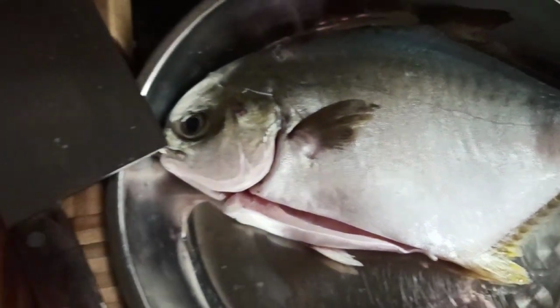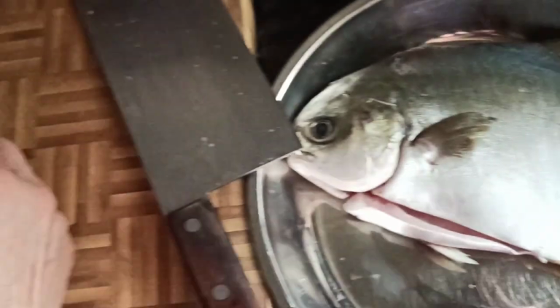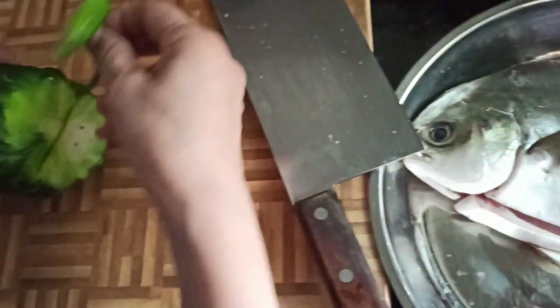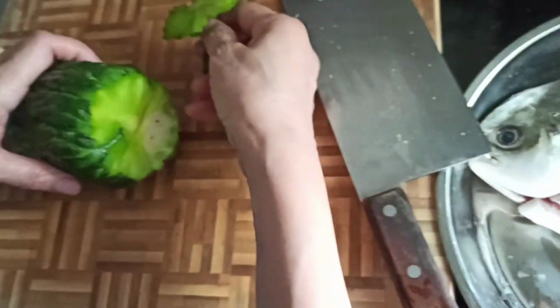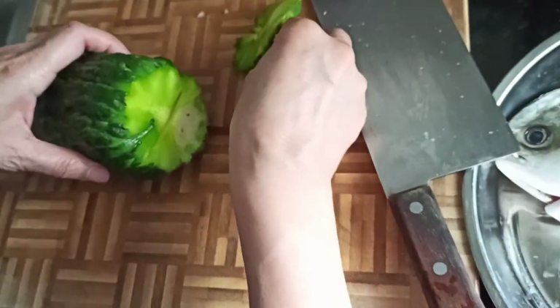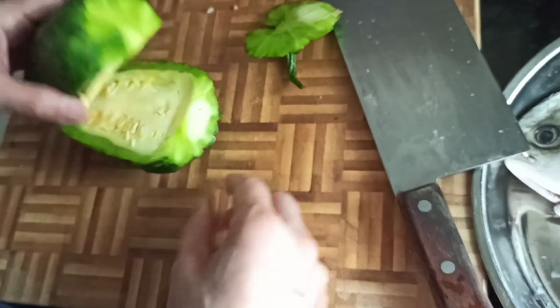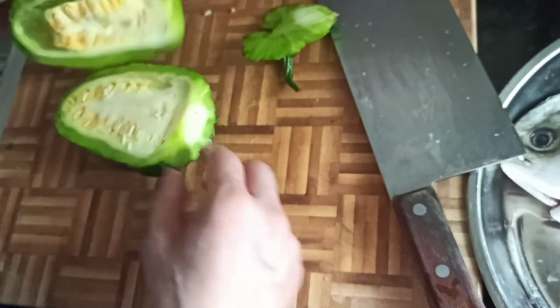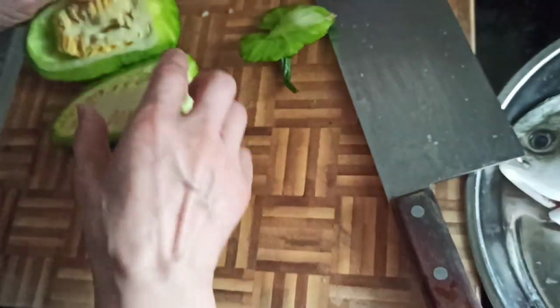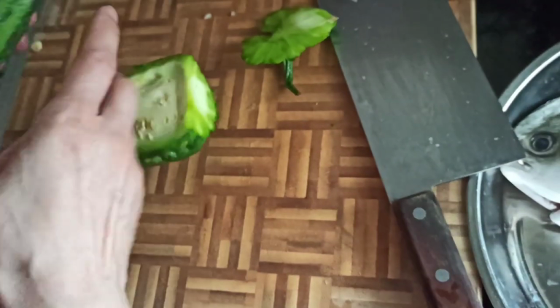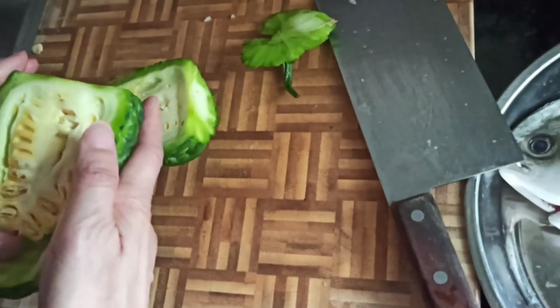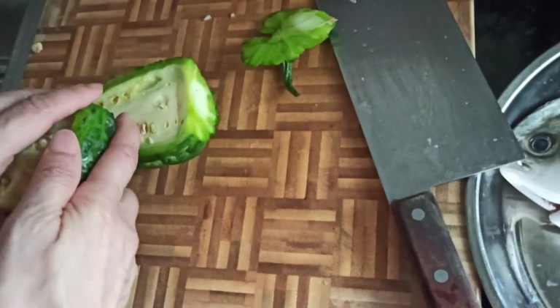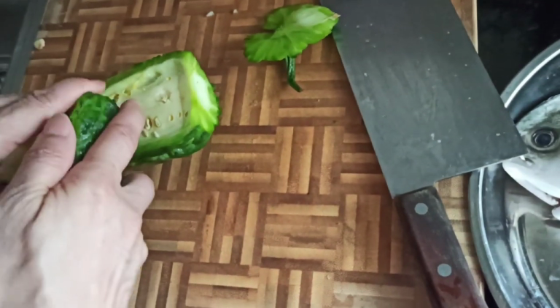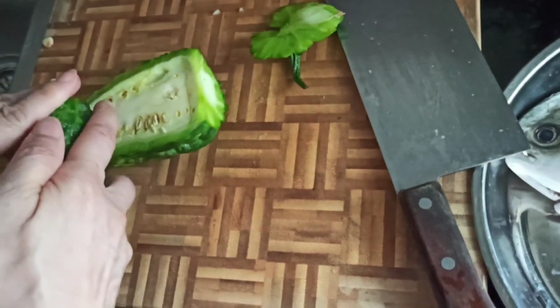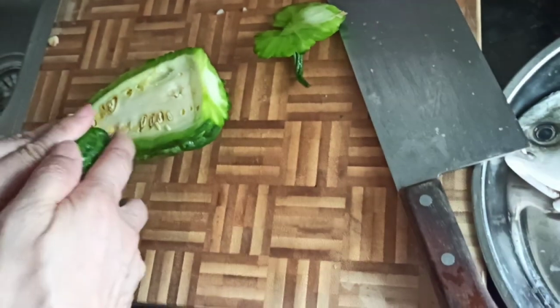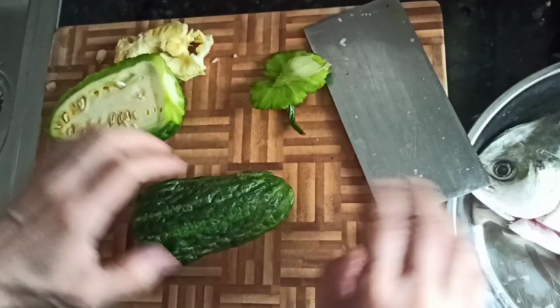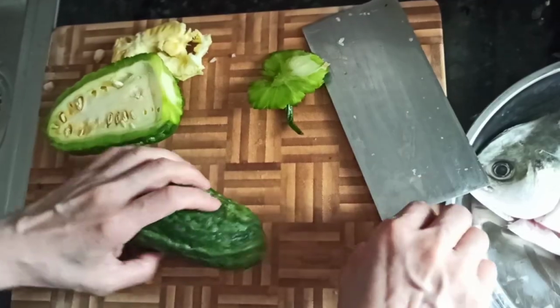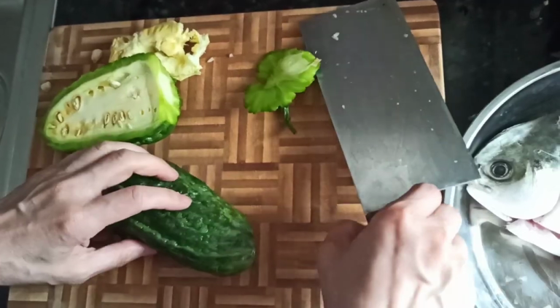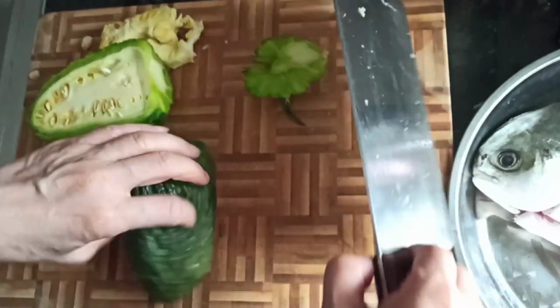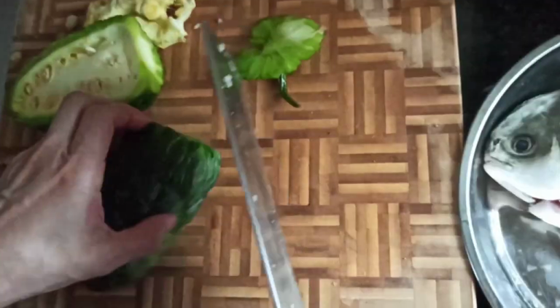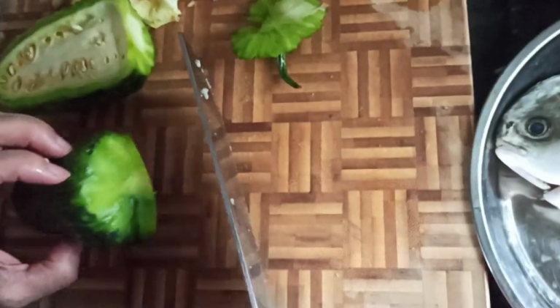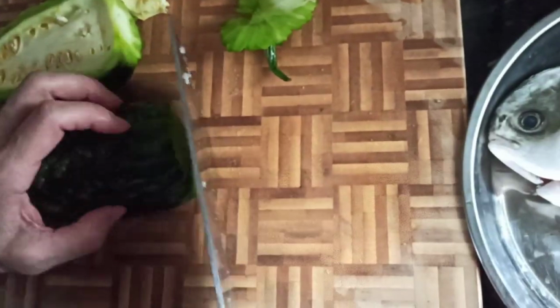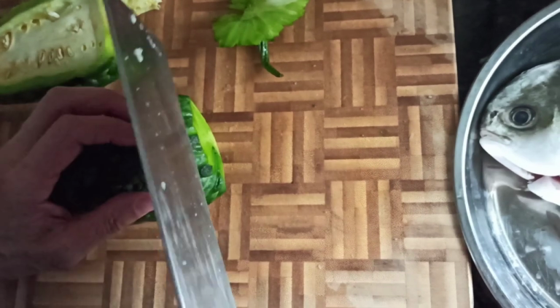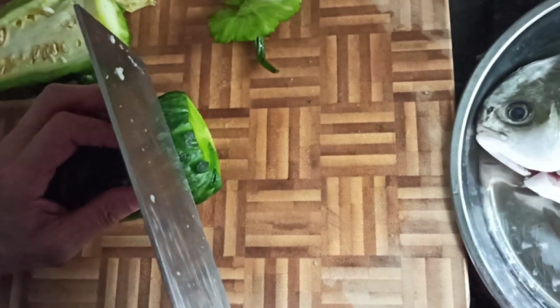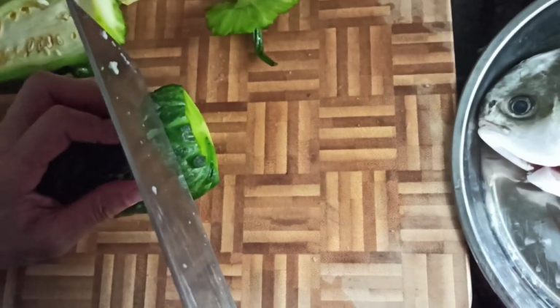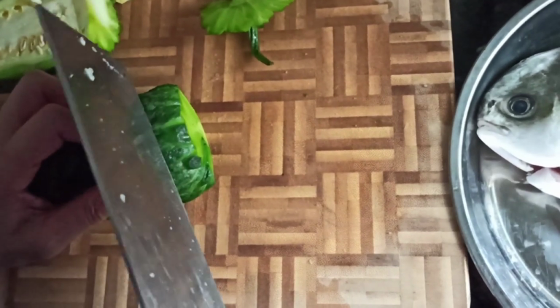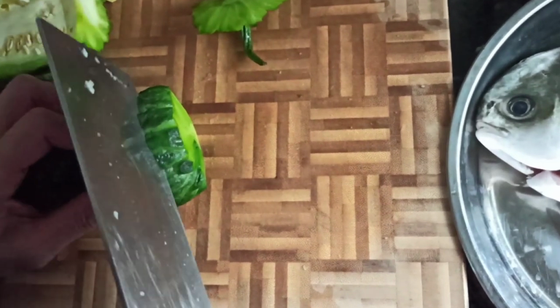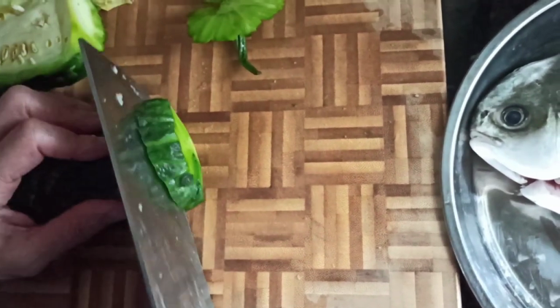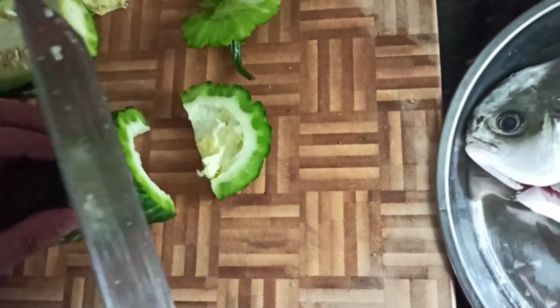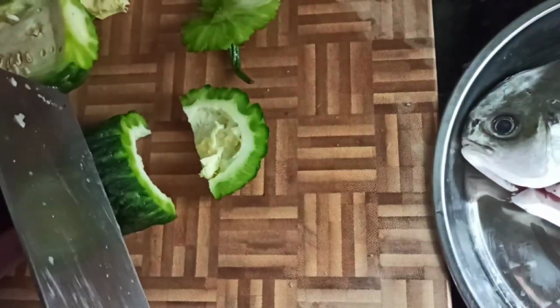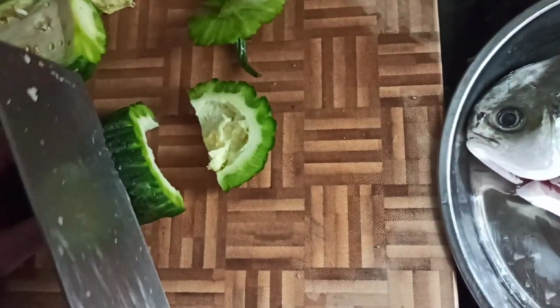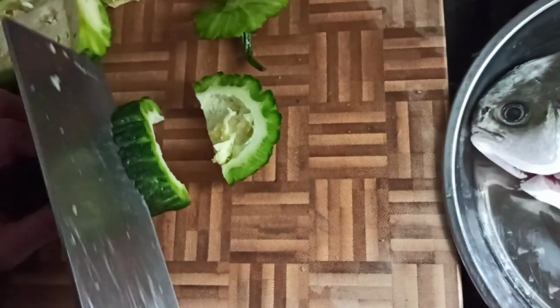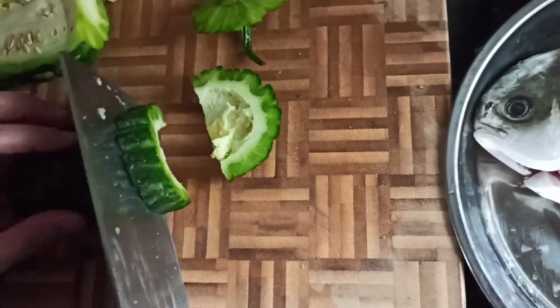Now we cut the bitter melon like this, and we scoop out the inside. Then you can cut it in strip form — it can be slightly larger strips.